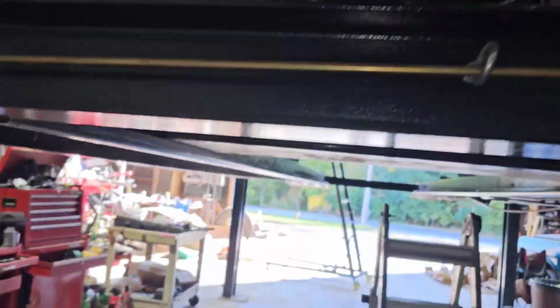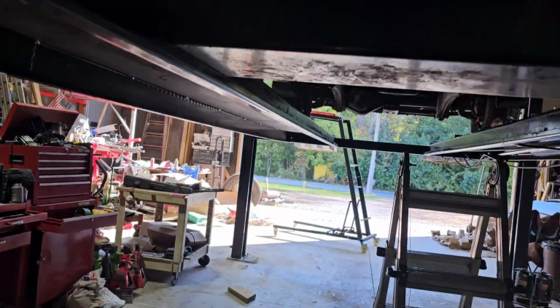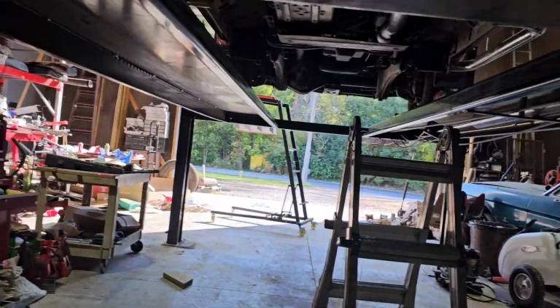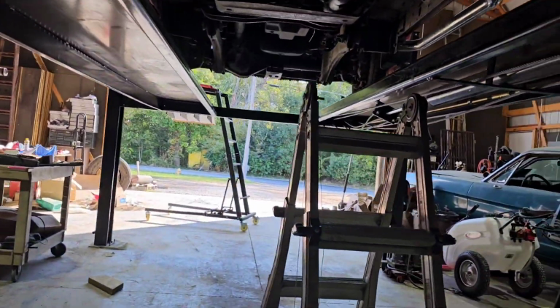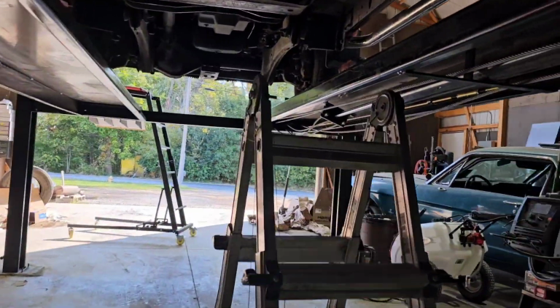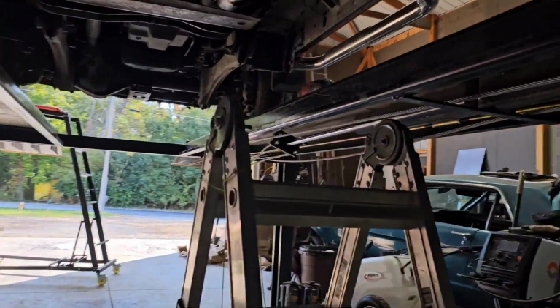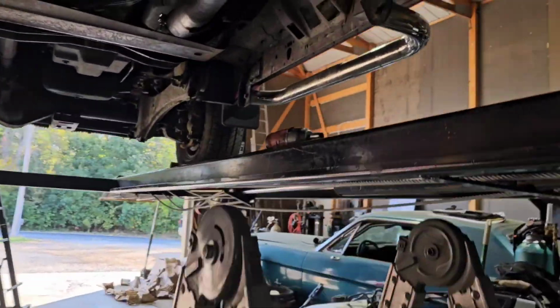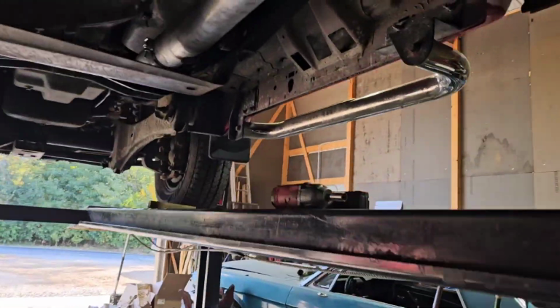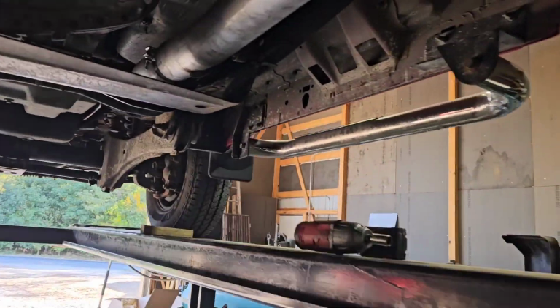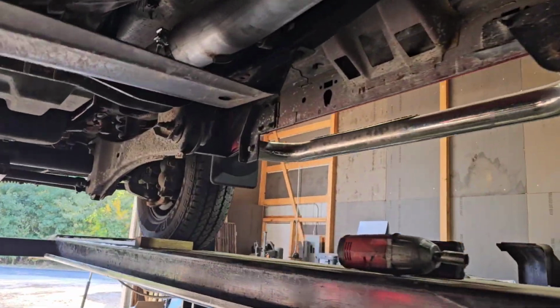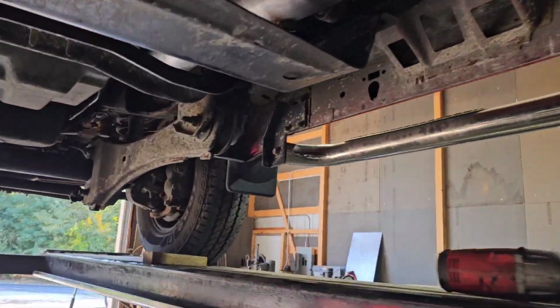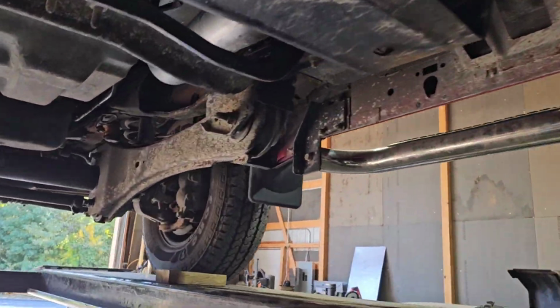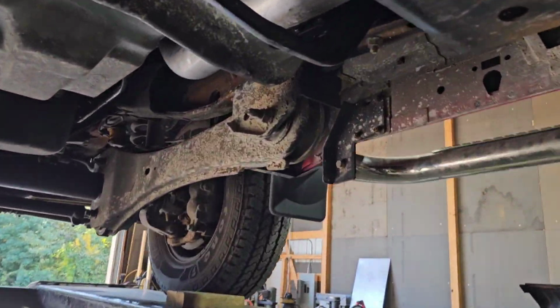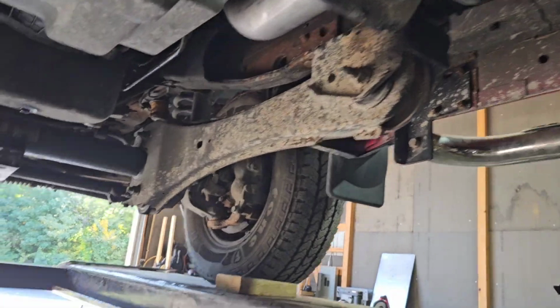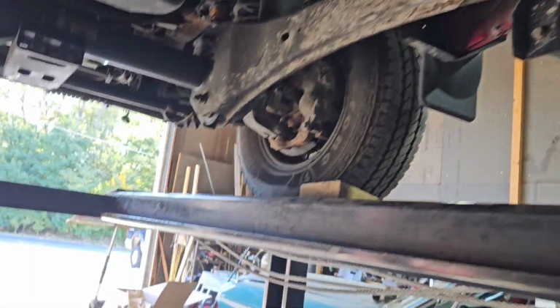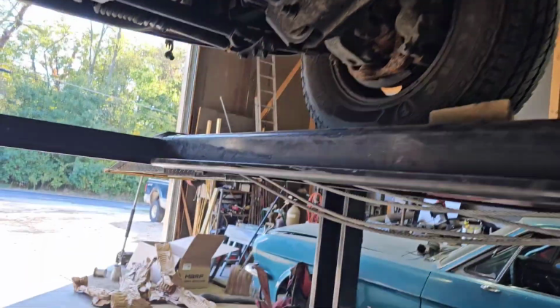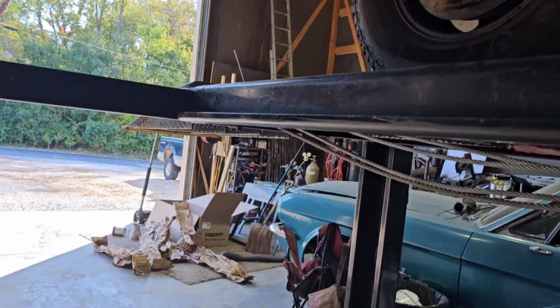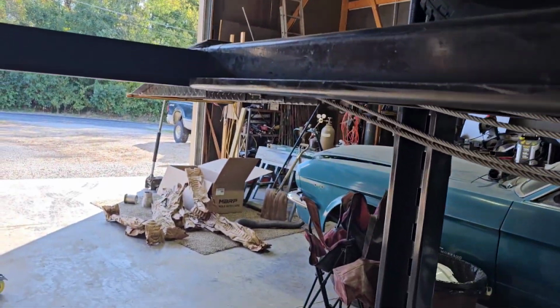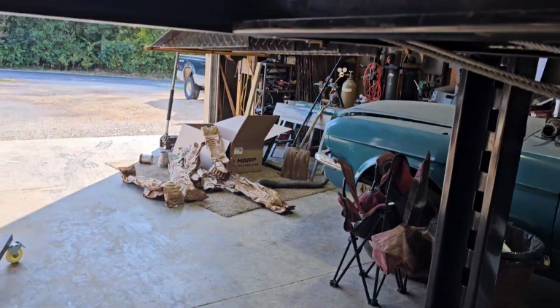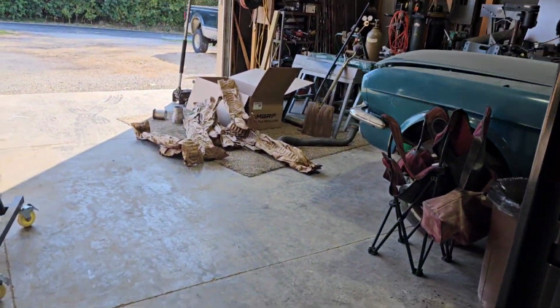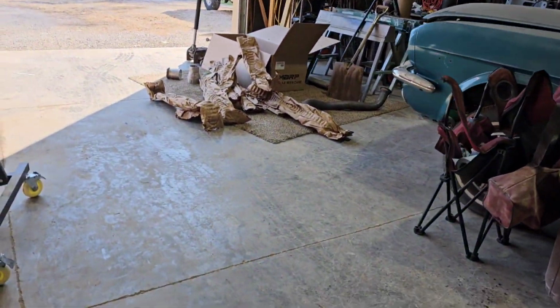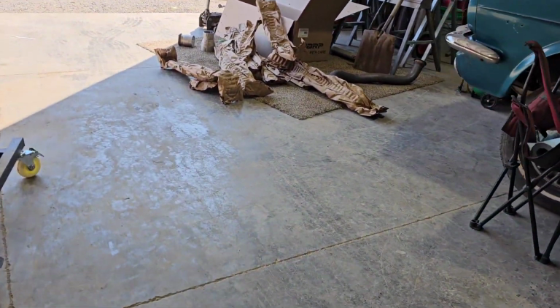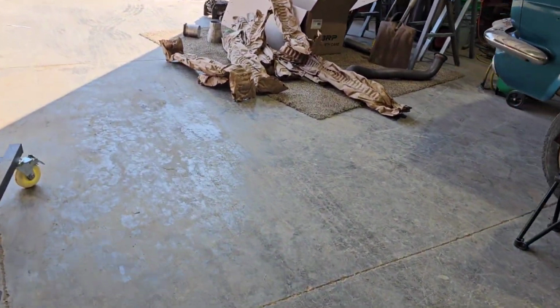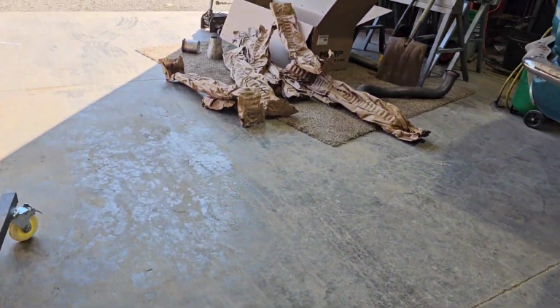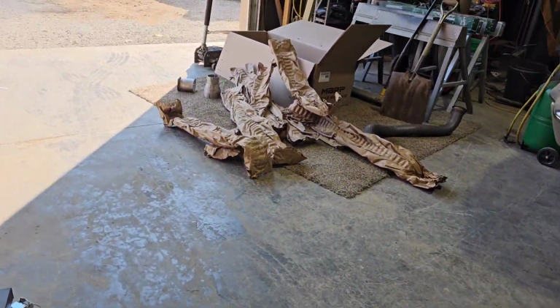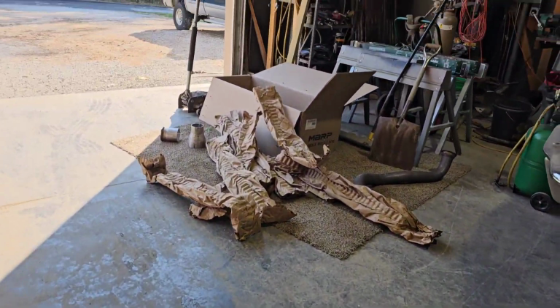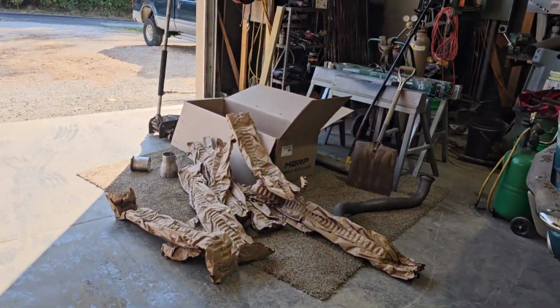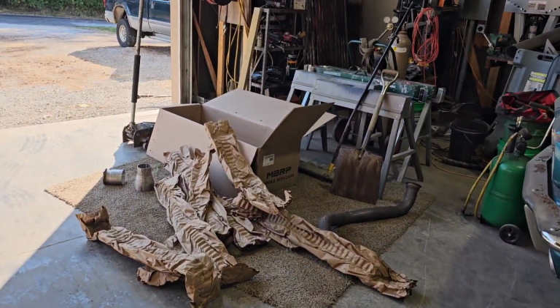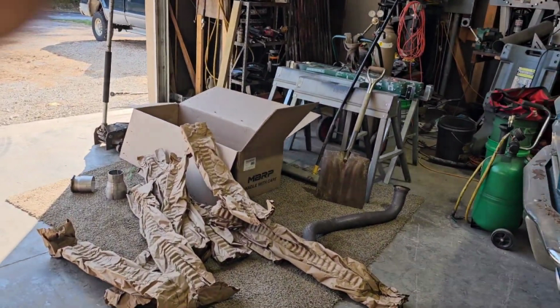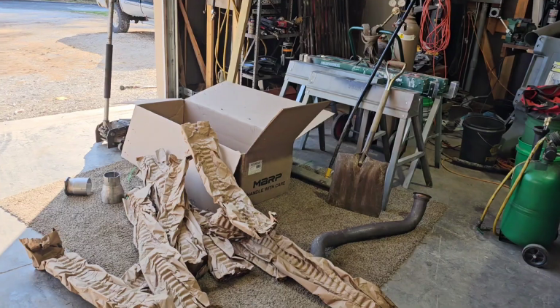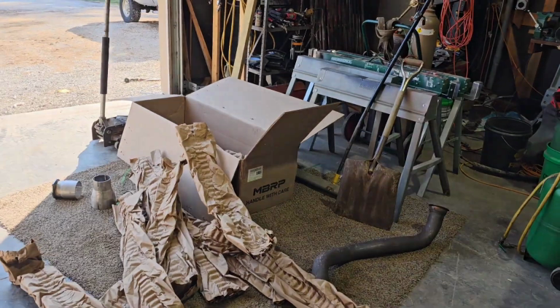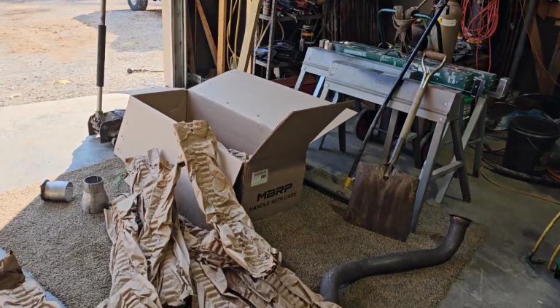I probably won't, but that's it. It's done. That's the MBRP exhaust.